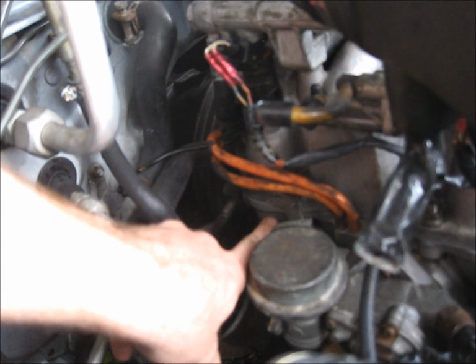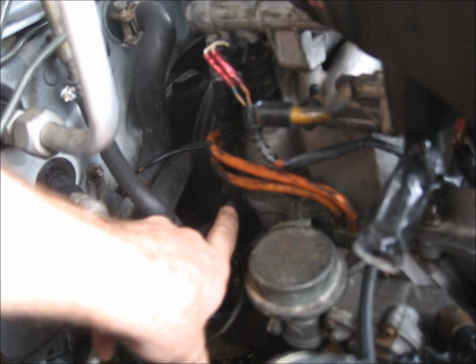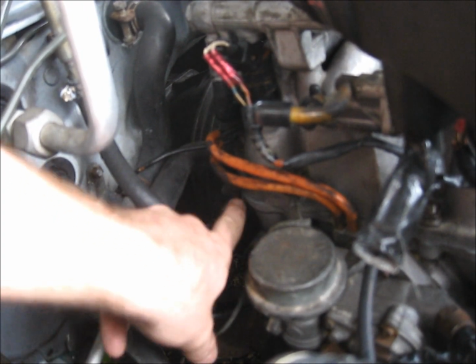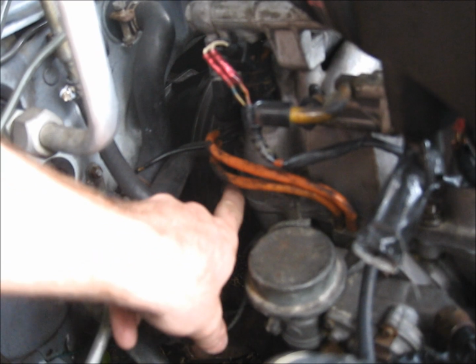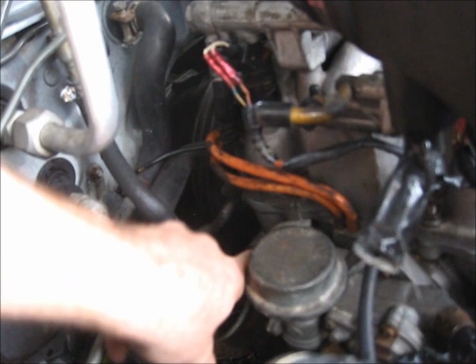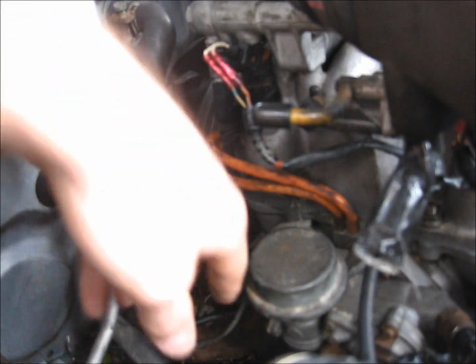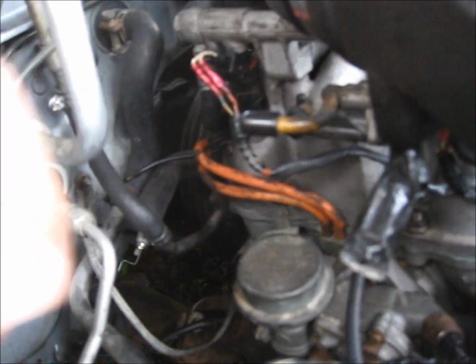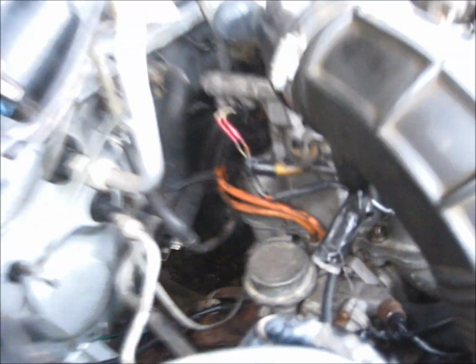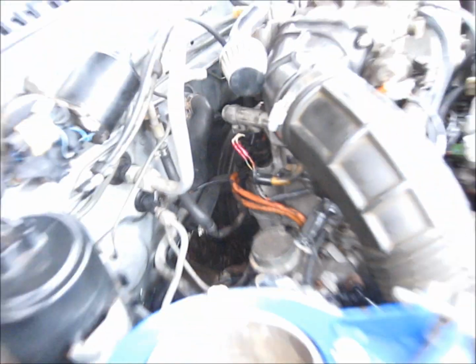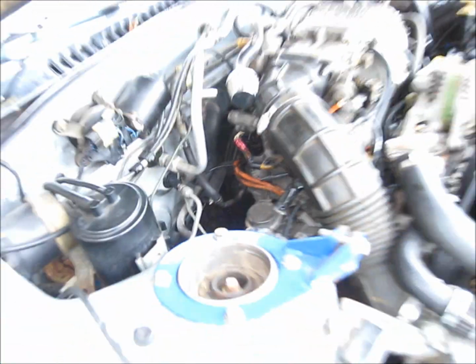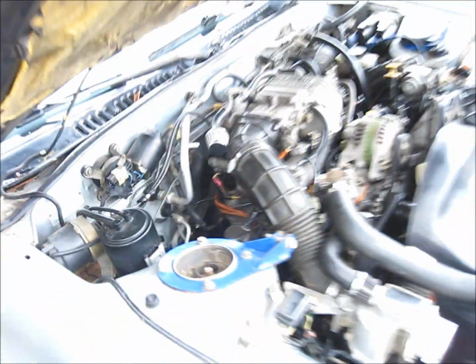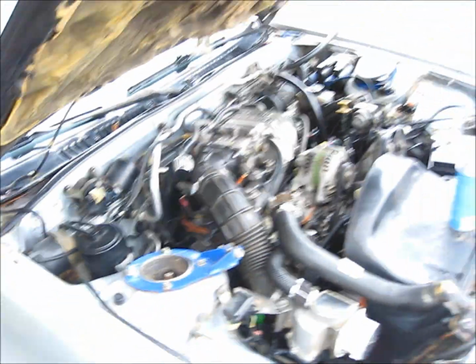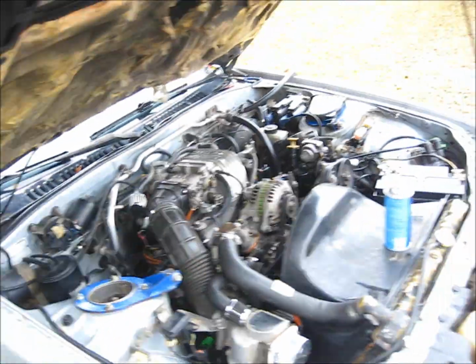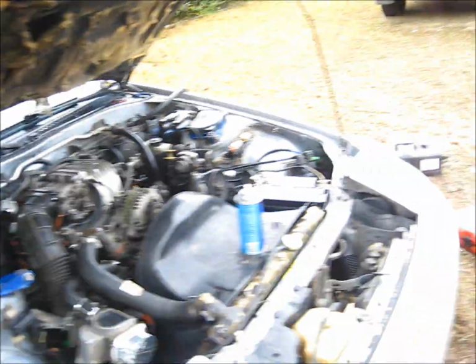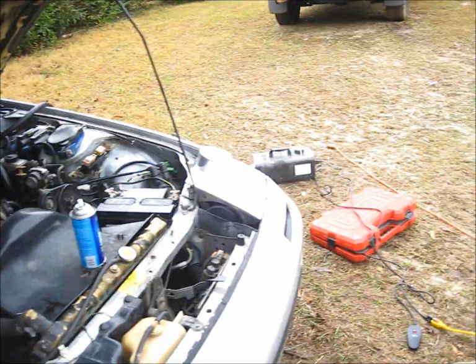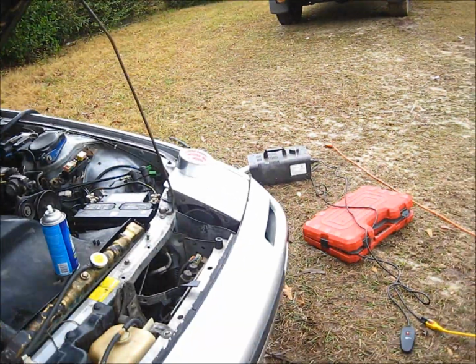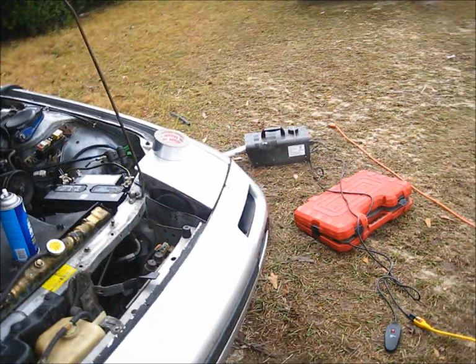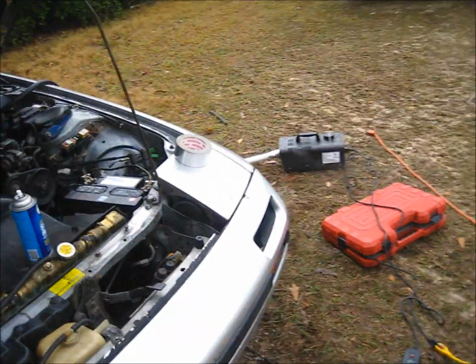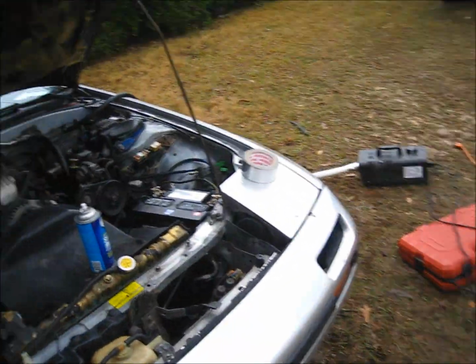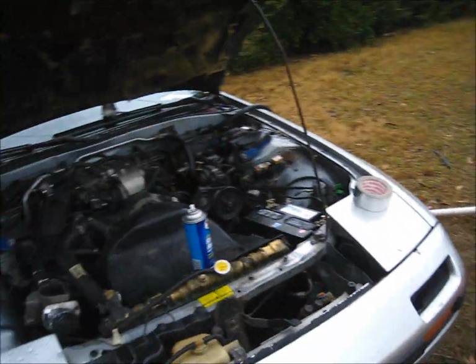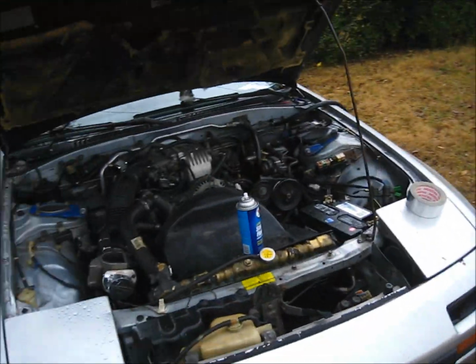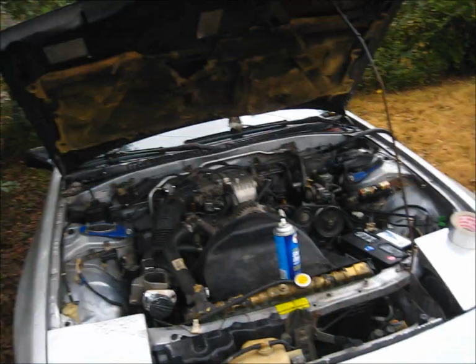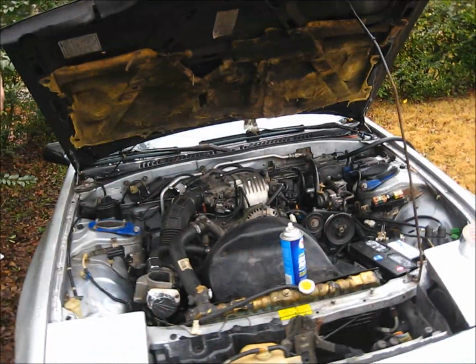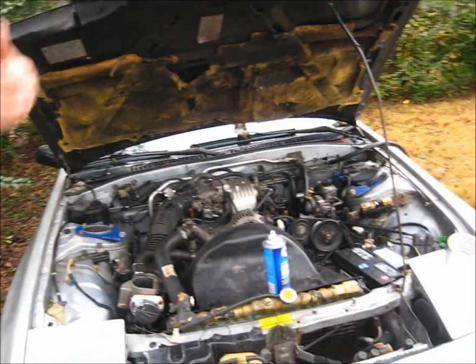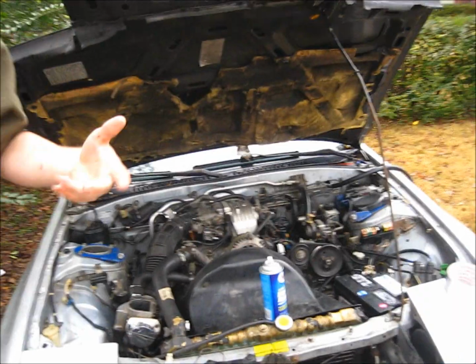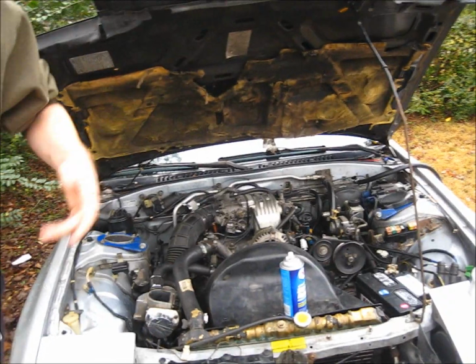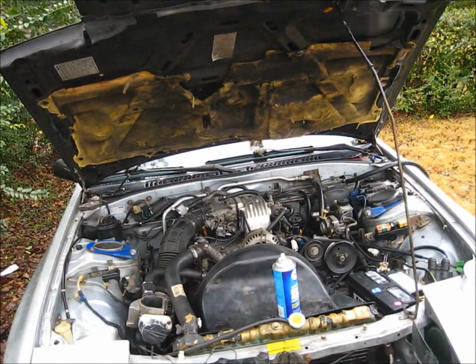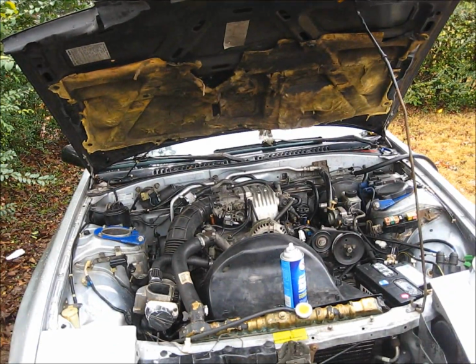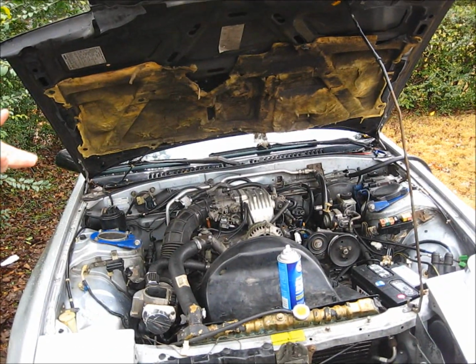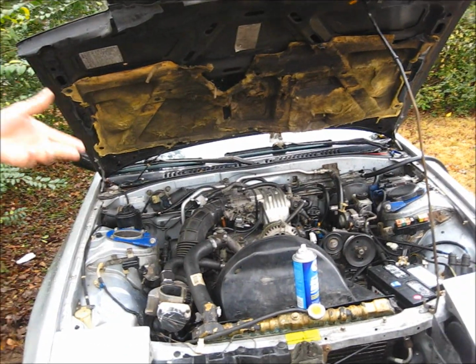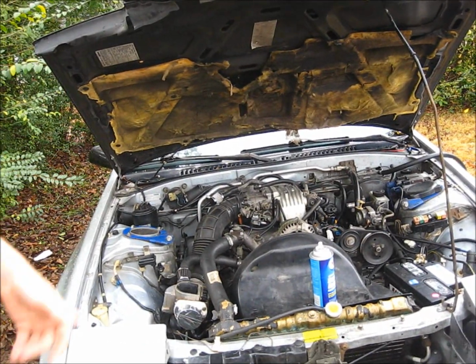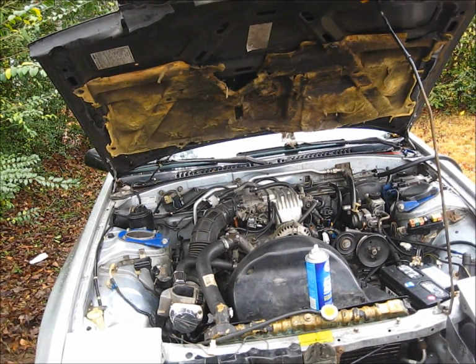And yeah, that's how you find a vacuum leak — the smoke machine. There's a link below to see how the car was running before, and that's why we had to check it out.